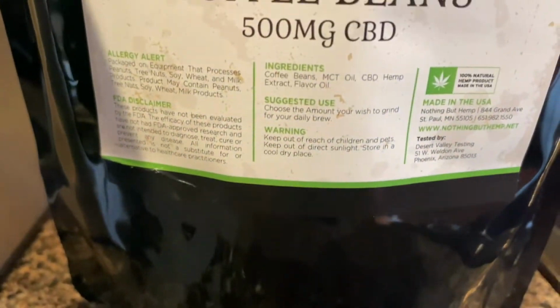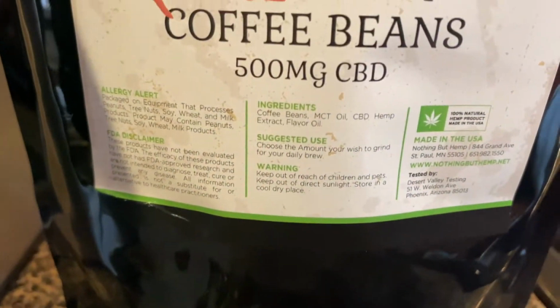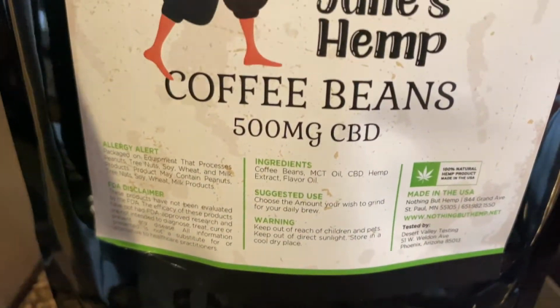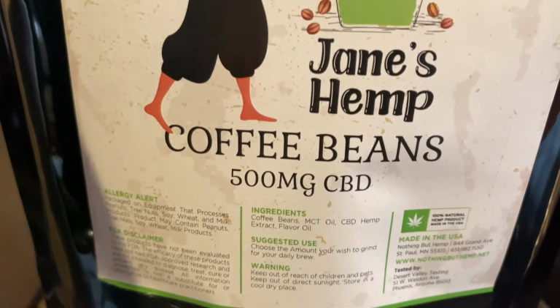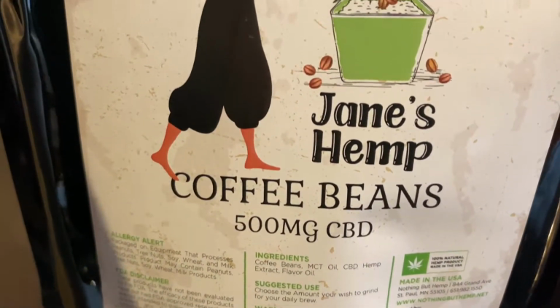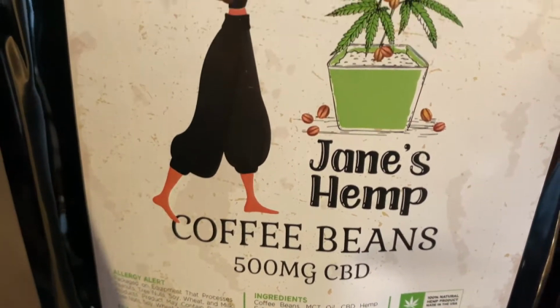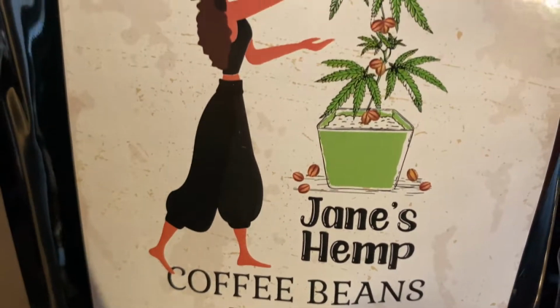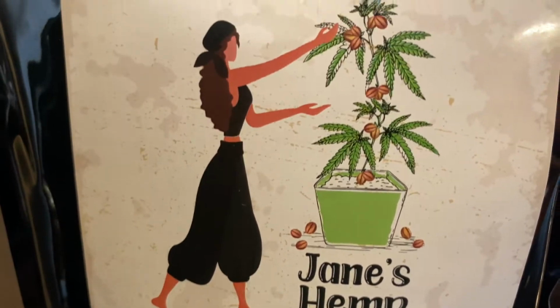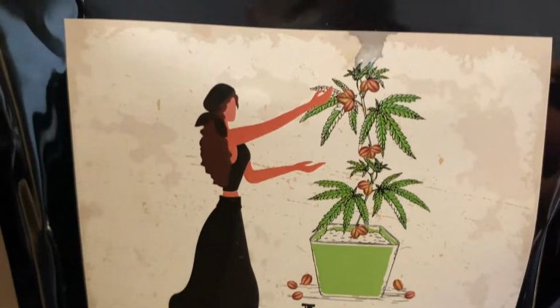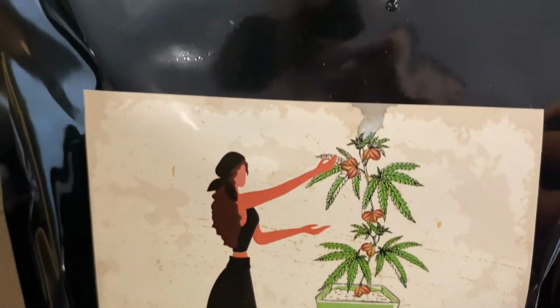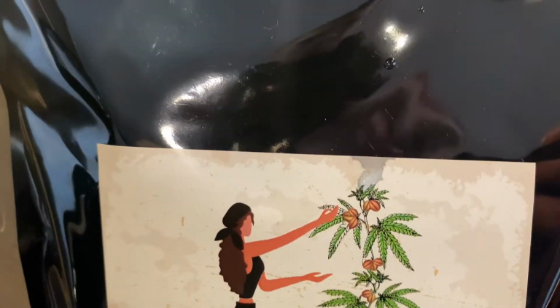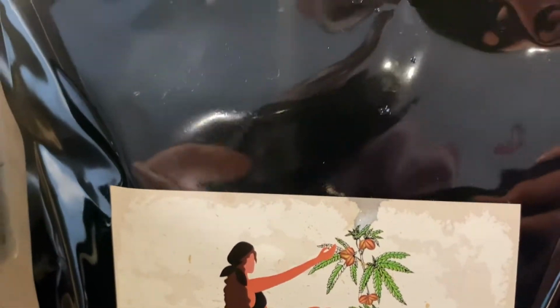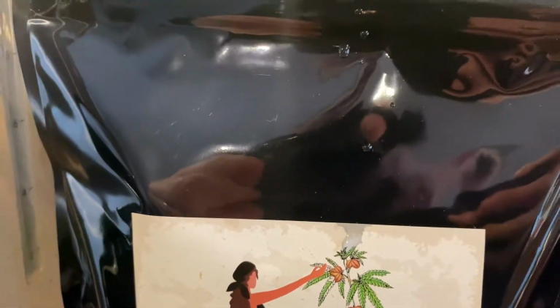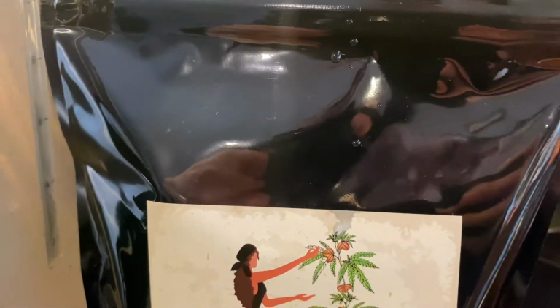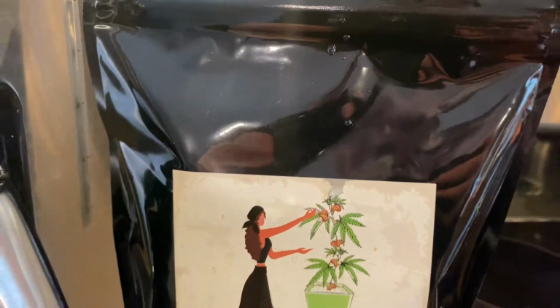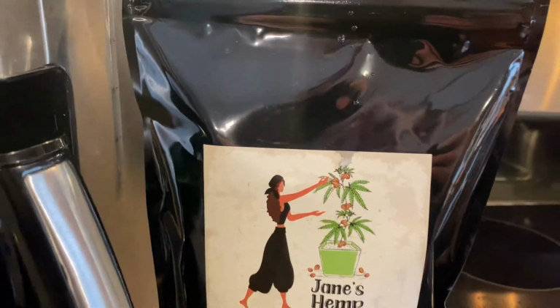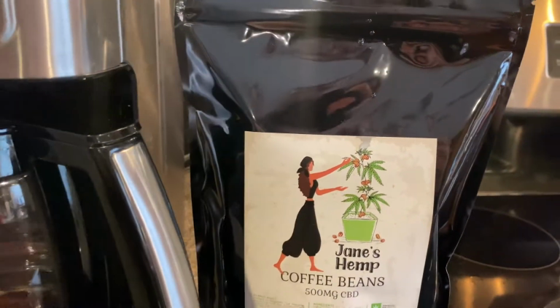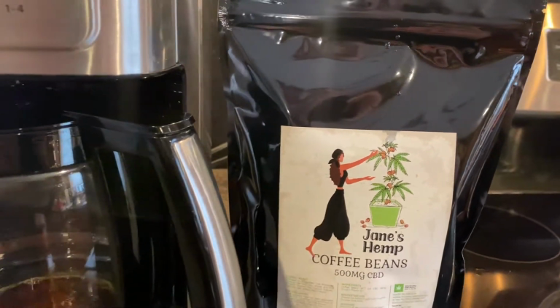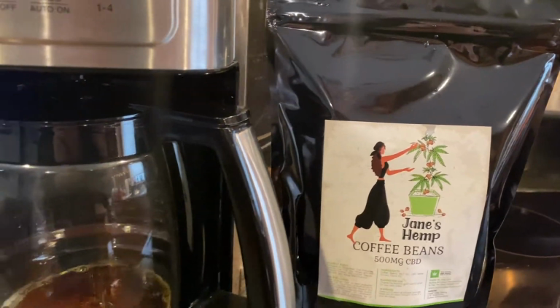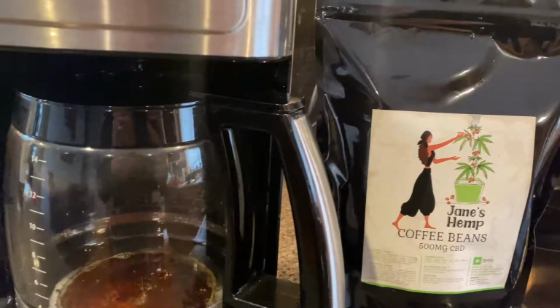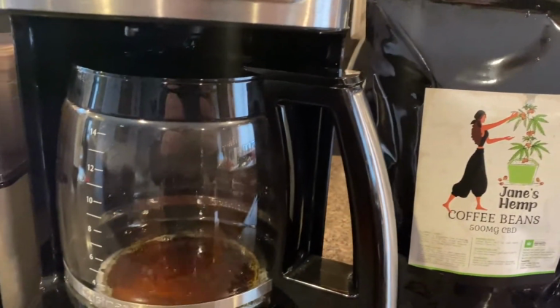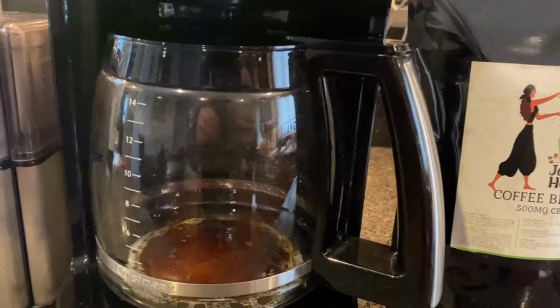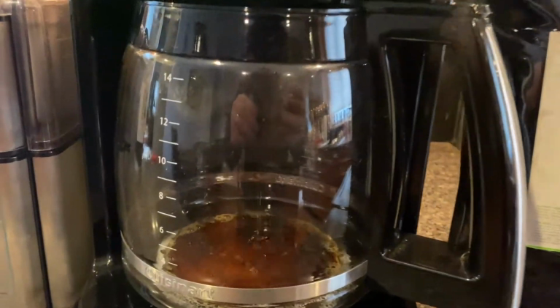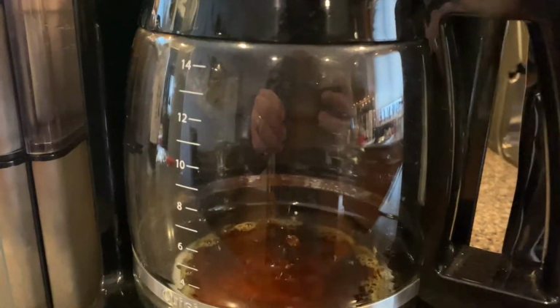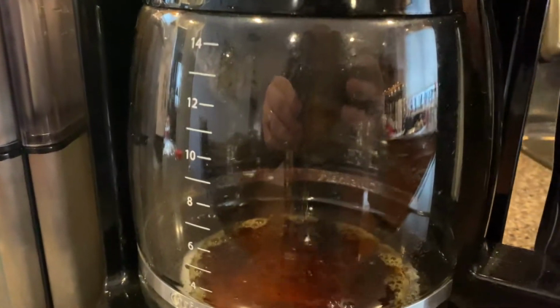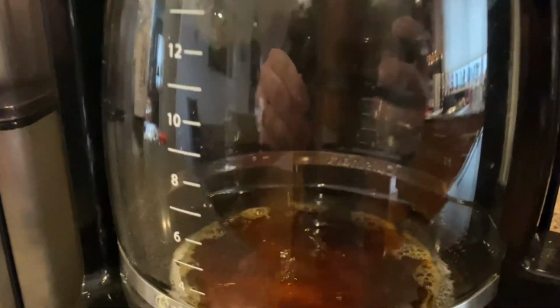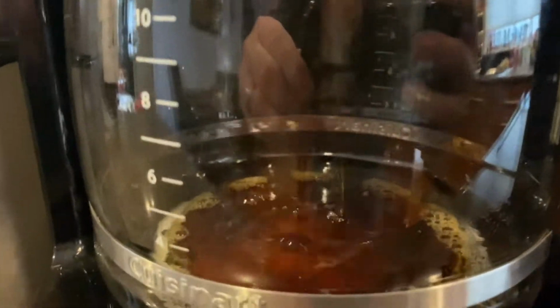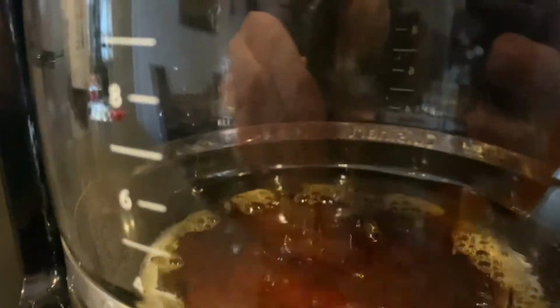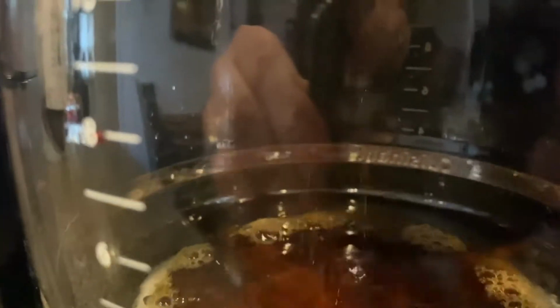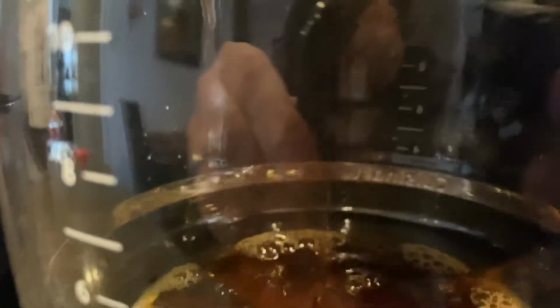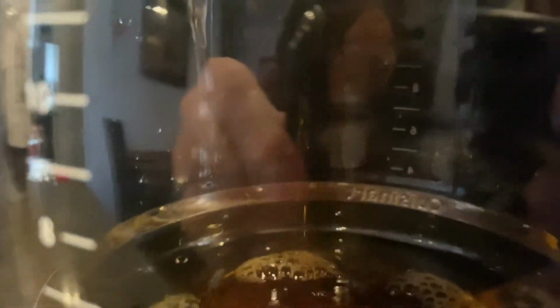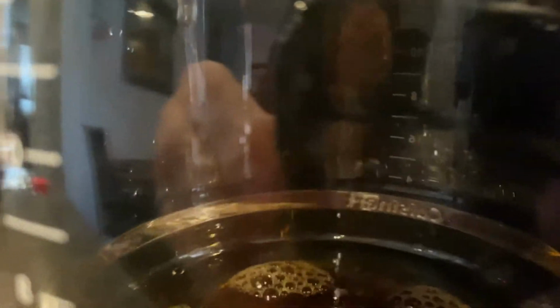They go for $24.99. We made sure we ethically sourced this coffee and we're bringing it directly to you. Go on Nothing But Hemp online and order your coffee today.